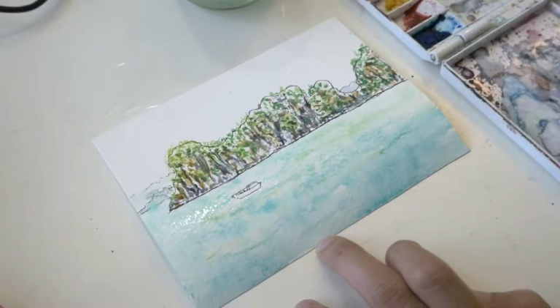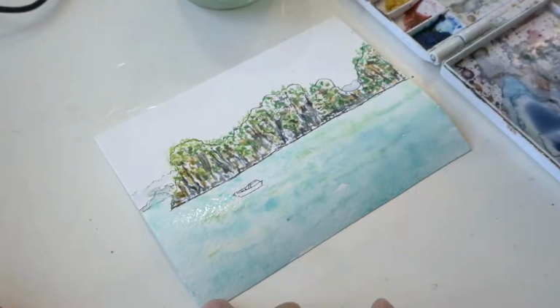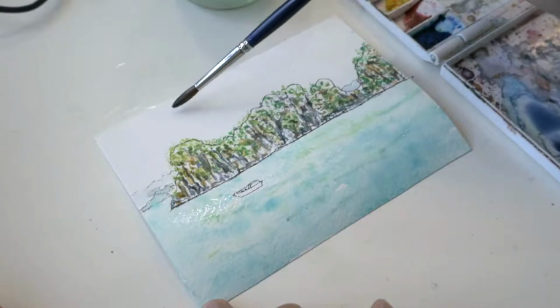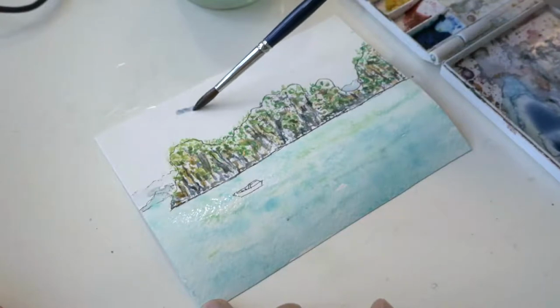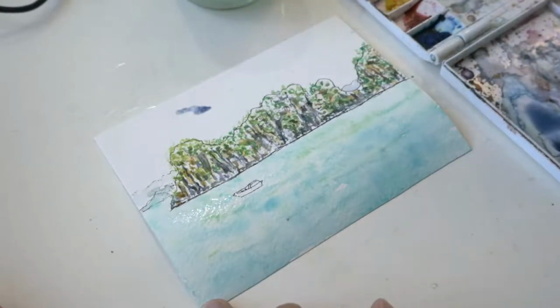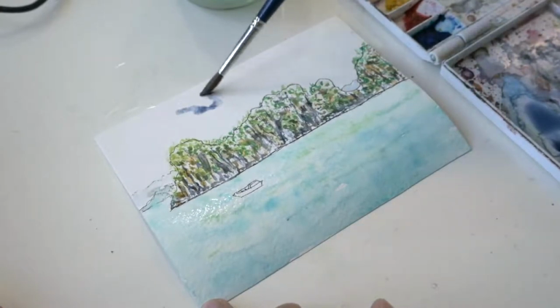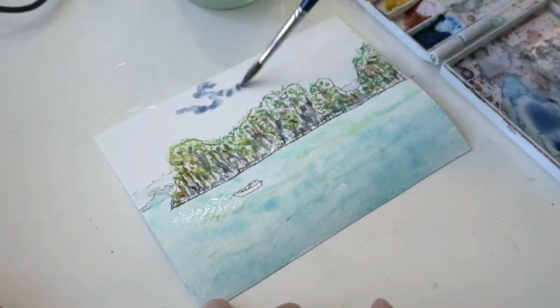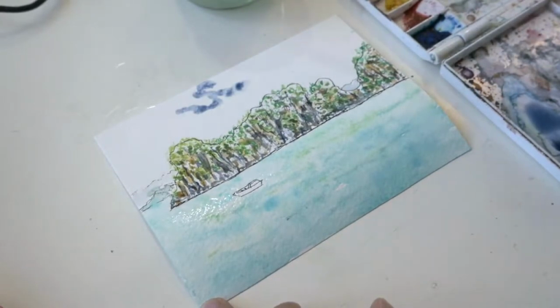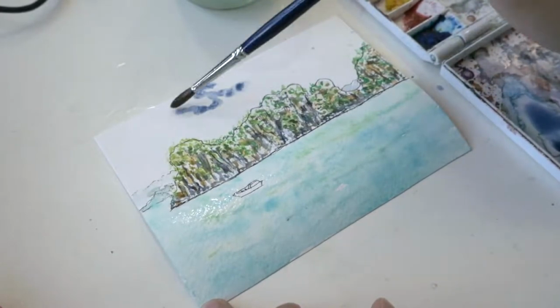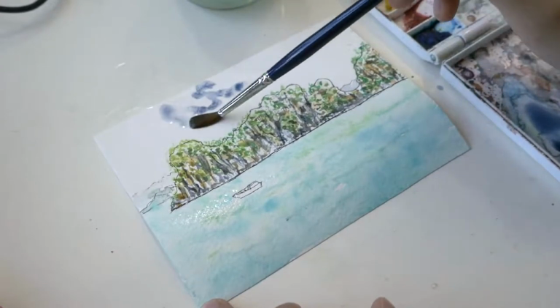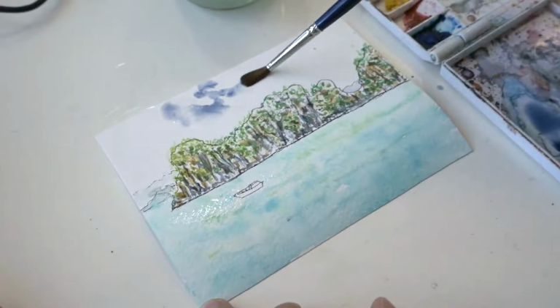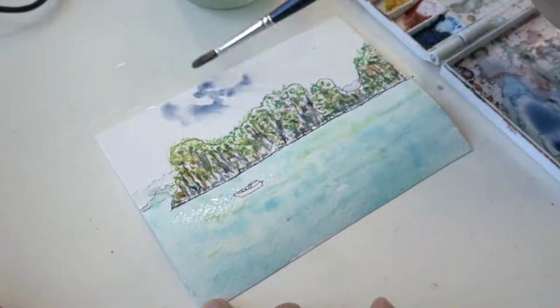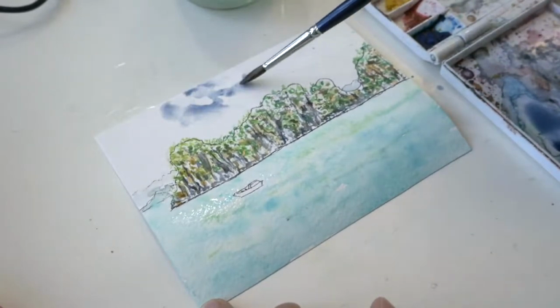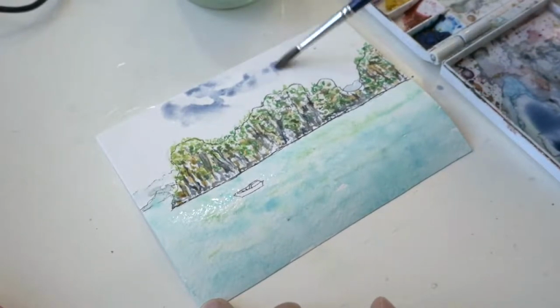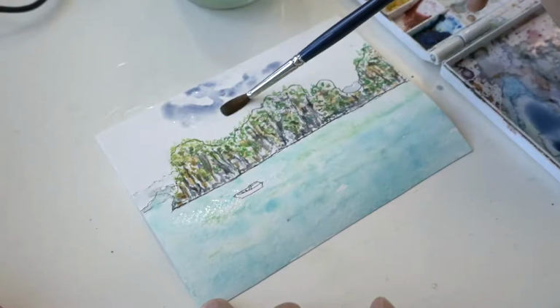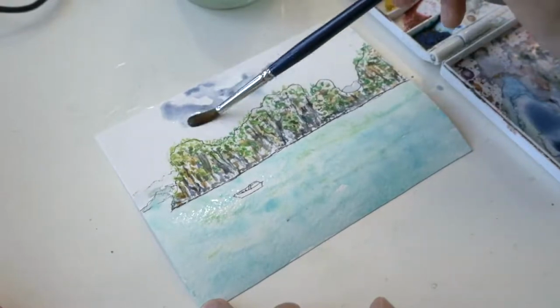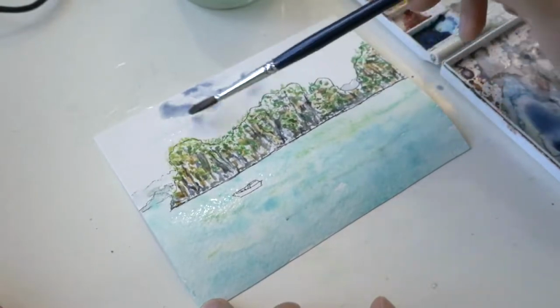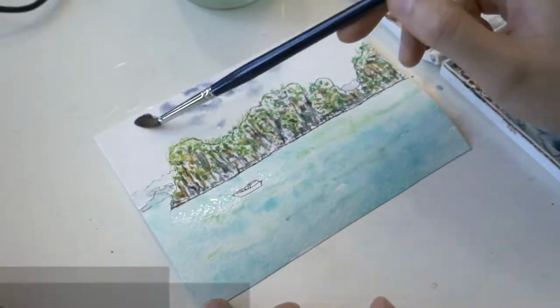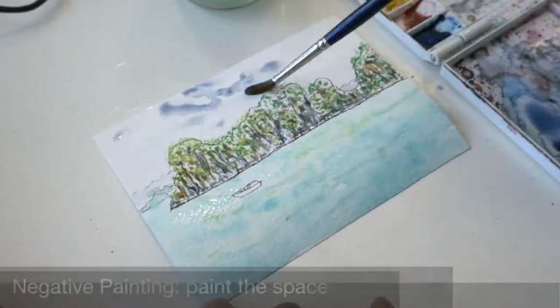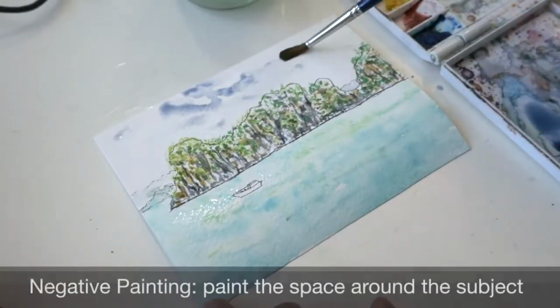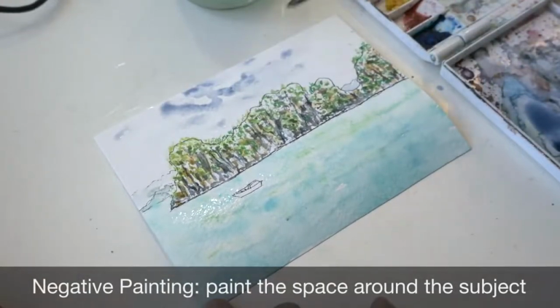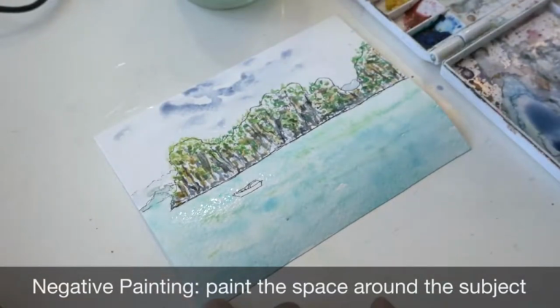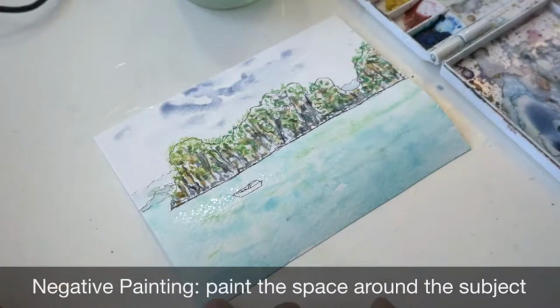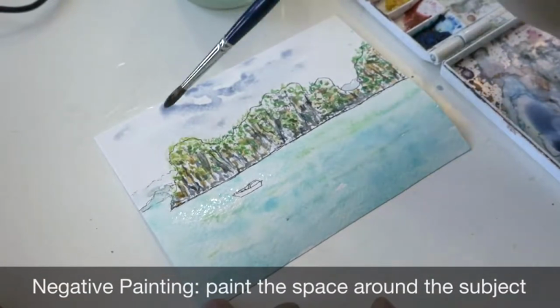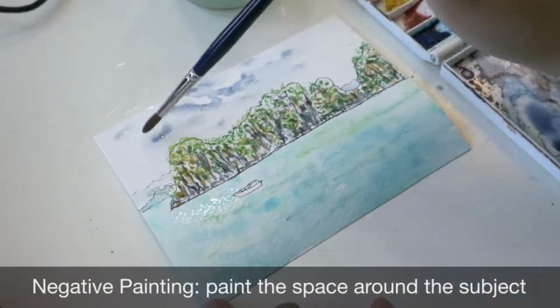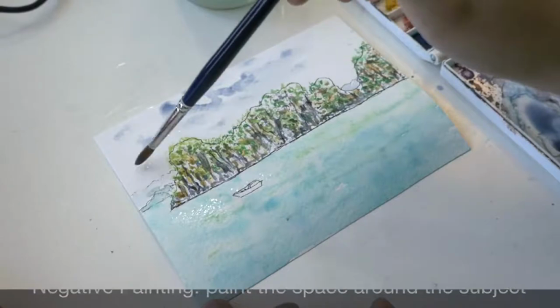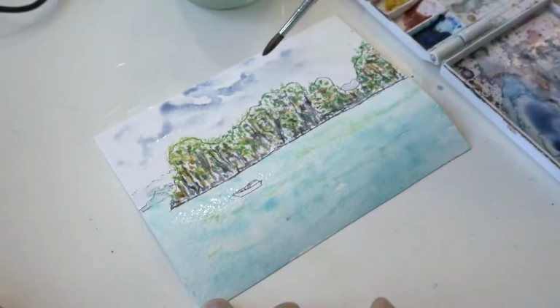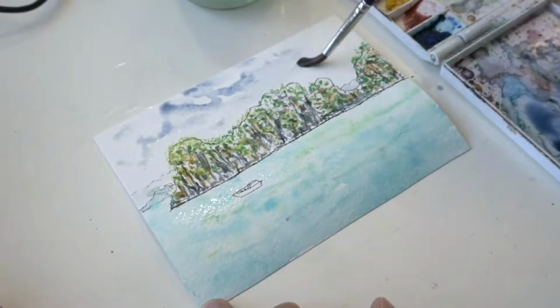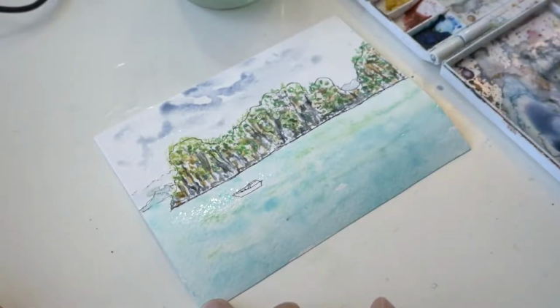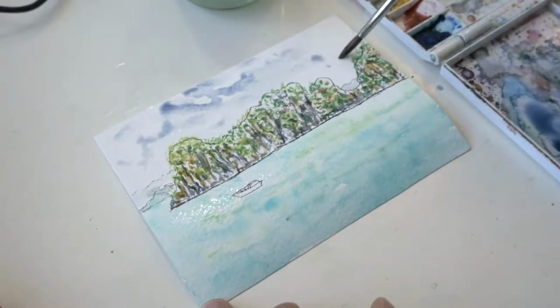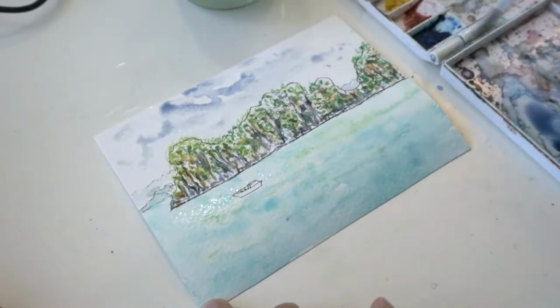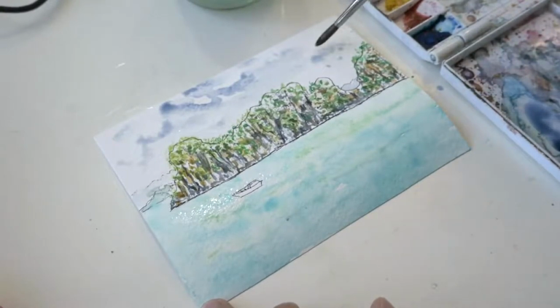It was a cloudy day, so I used a mix of cobalt blue and burnt sienna for a nice cool gray. I used negative painting to paint the space around the clouds to create an illusion of them in the sky.